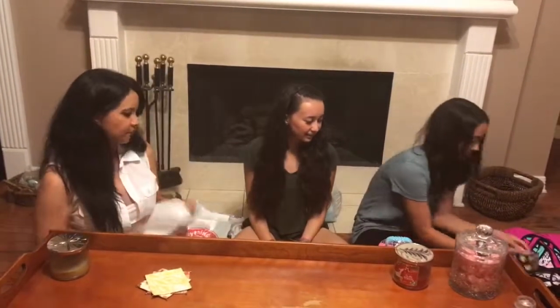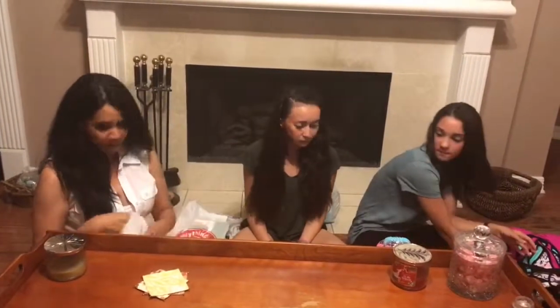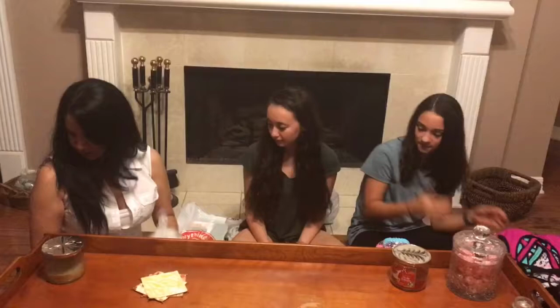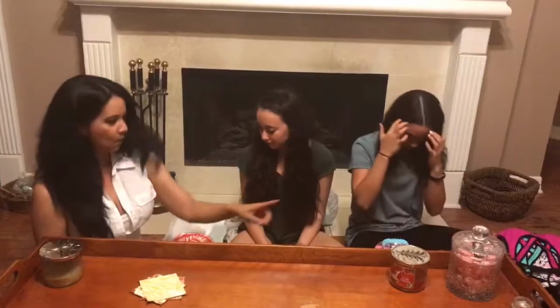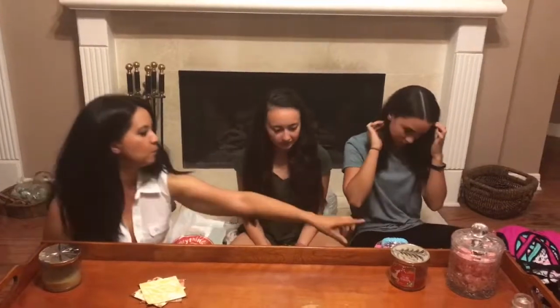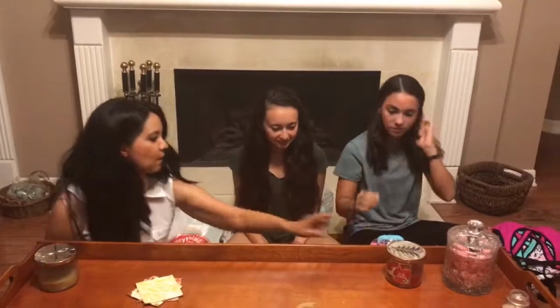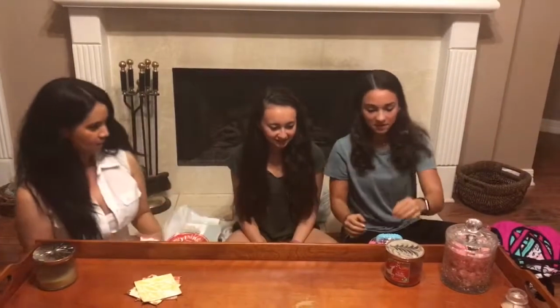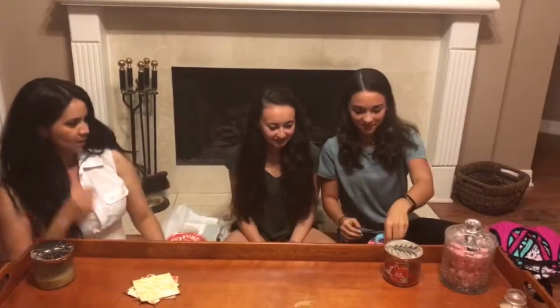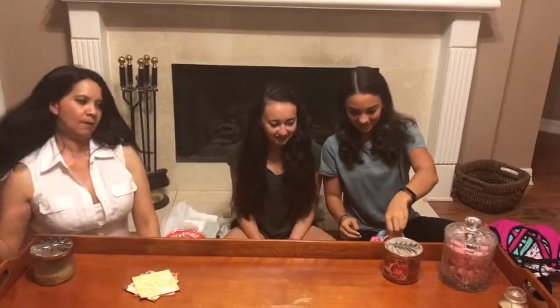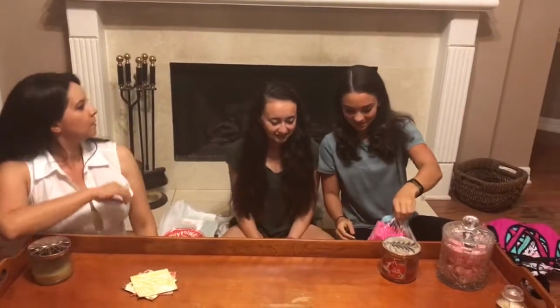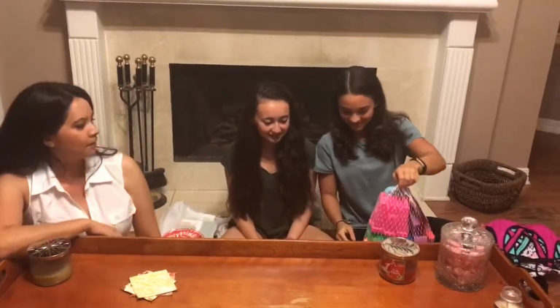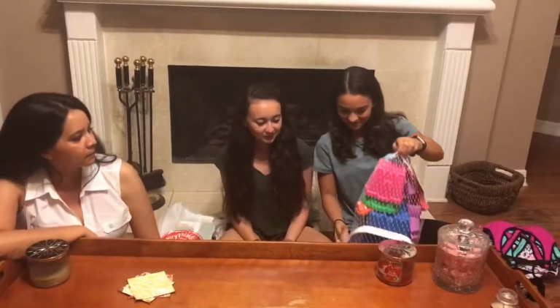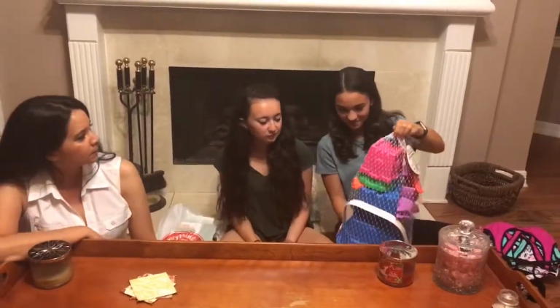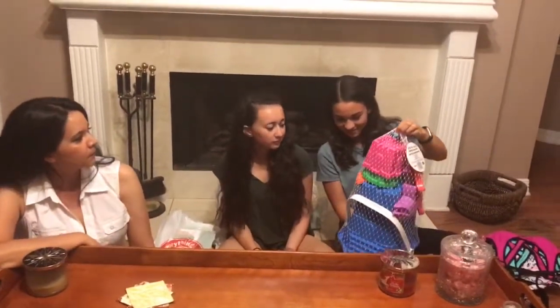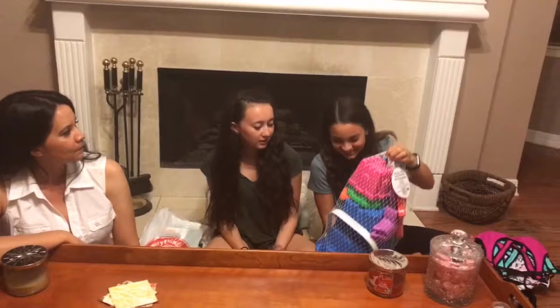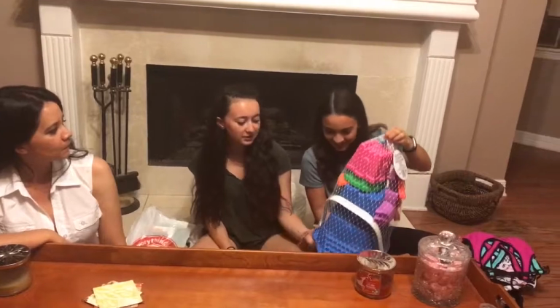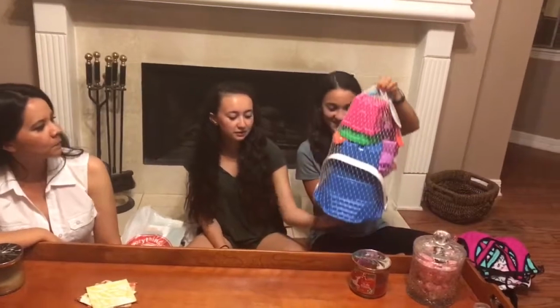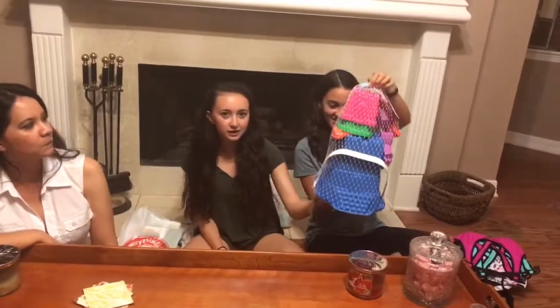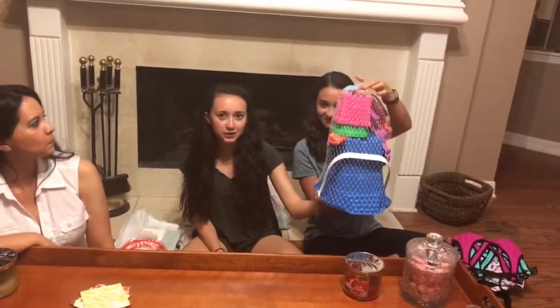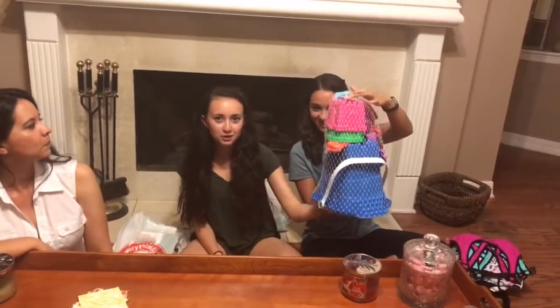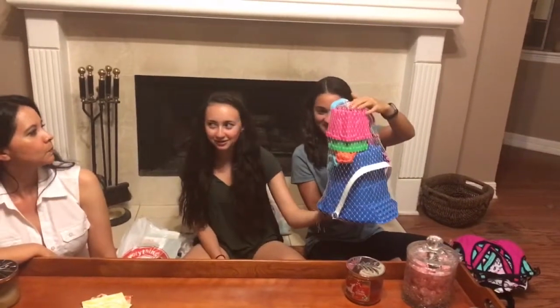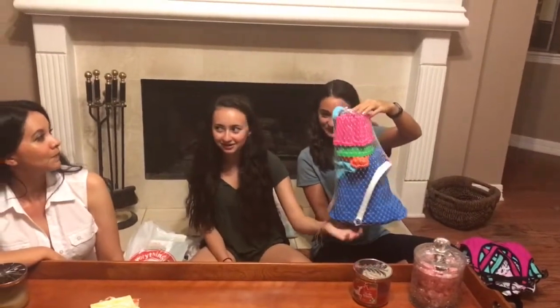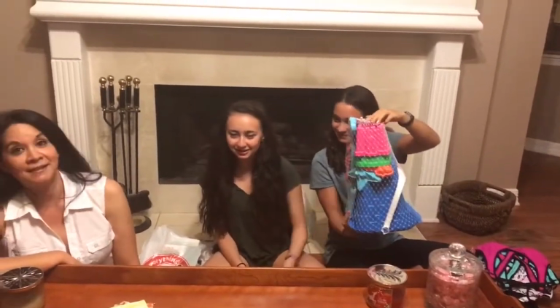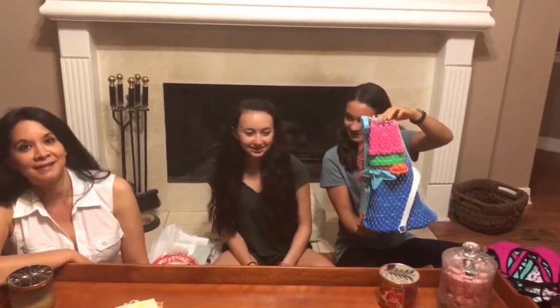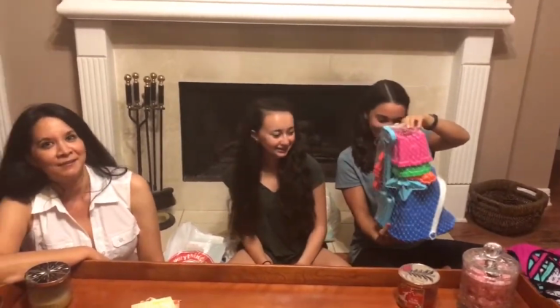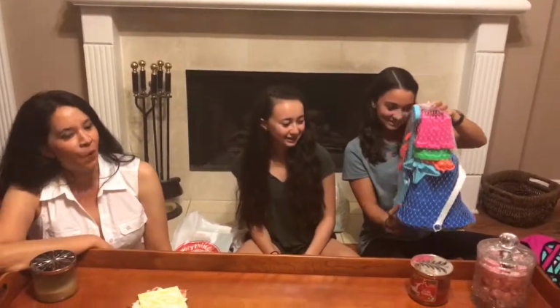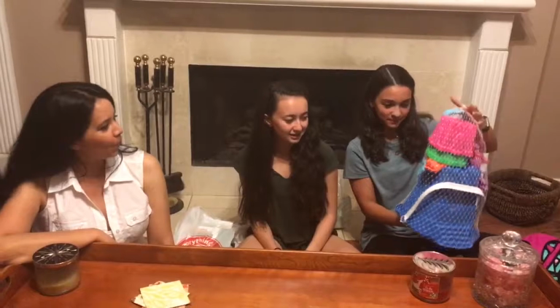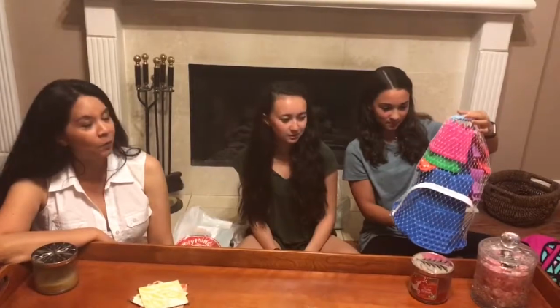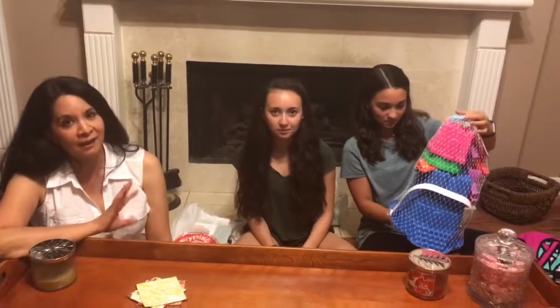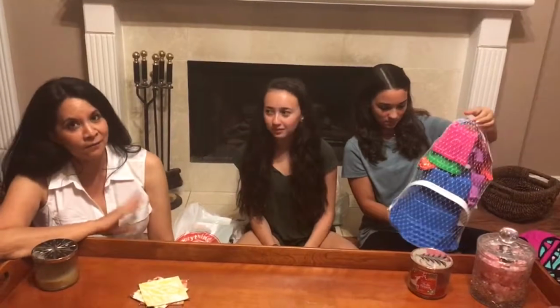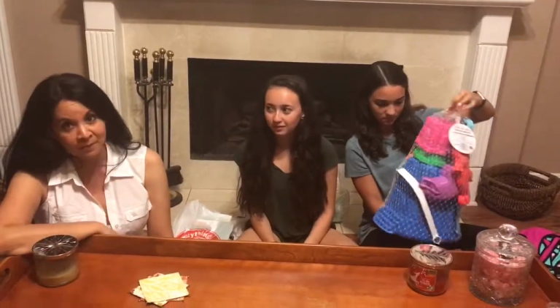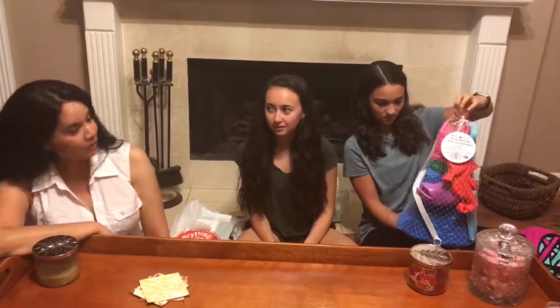Oh wait, we got sandcastle stuff because we're going to the beach tomorrow! Yes, and it'll be Cassie's first time at the beach.